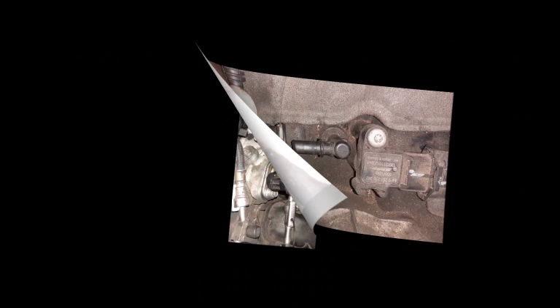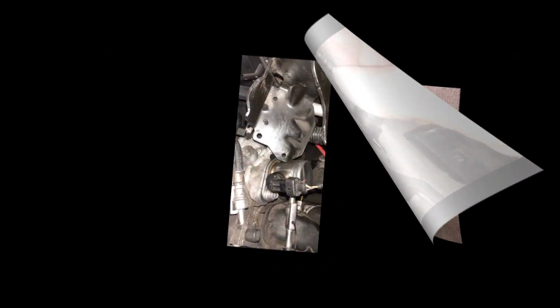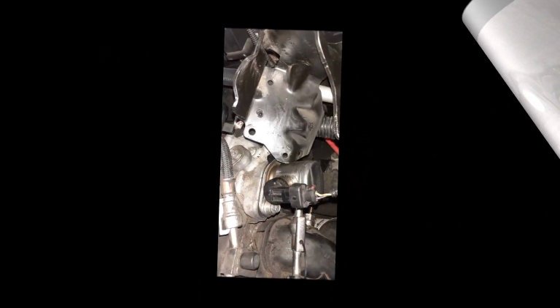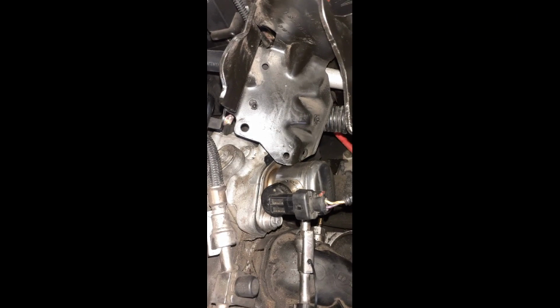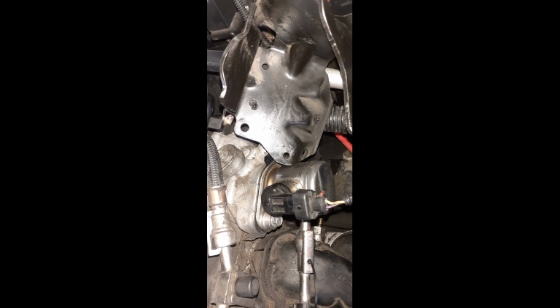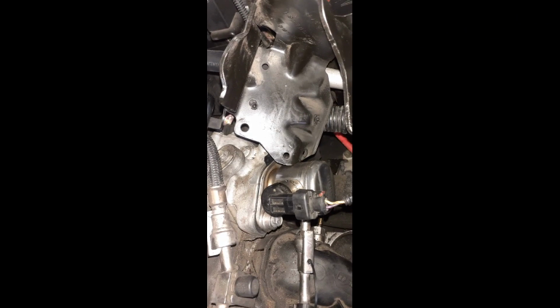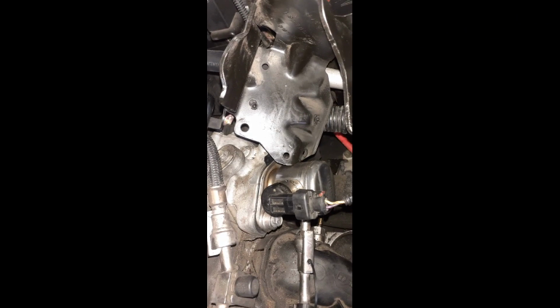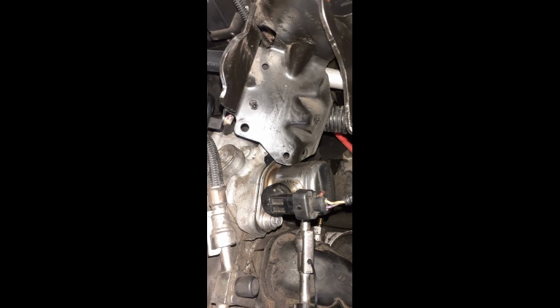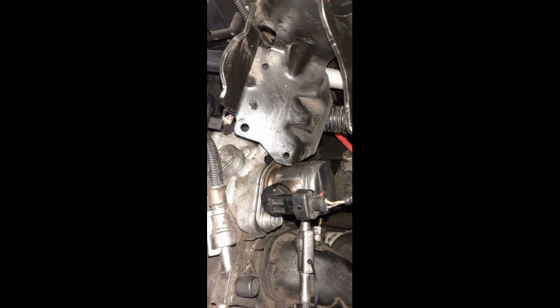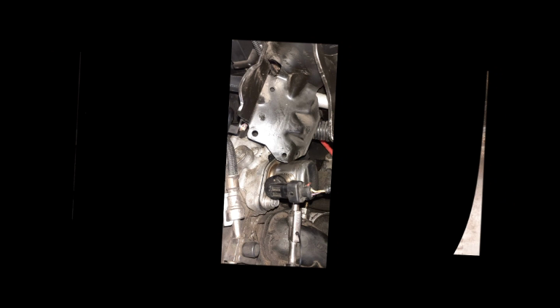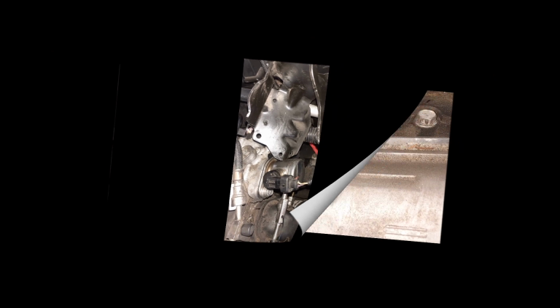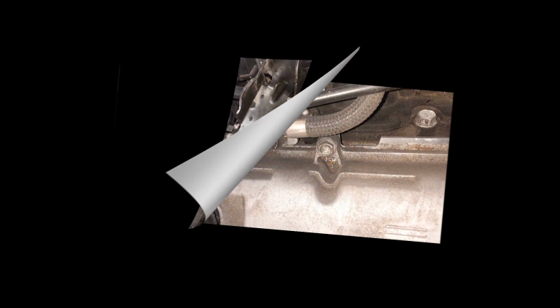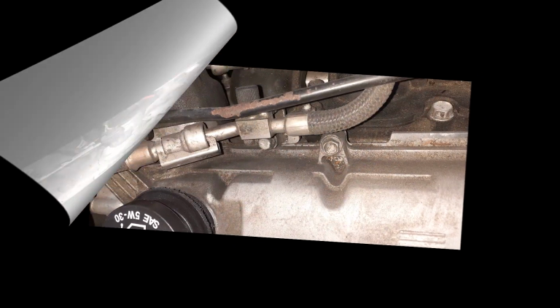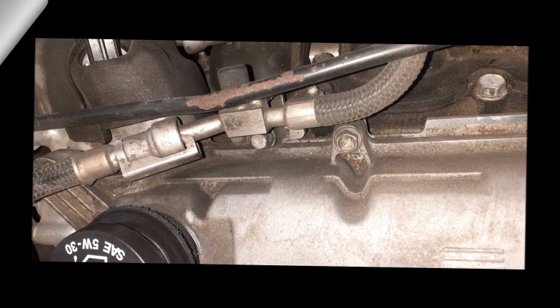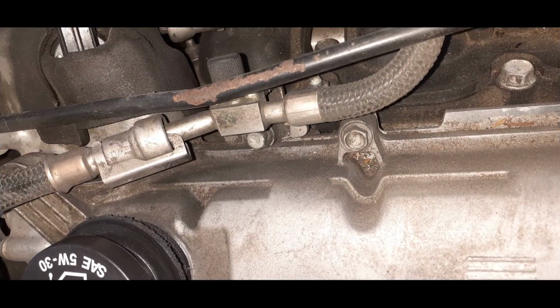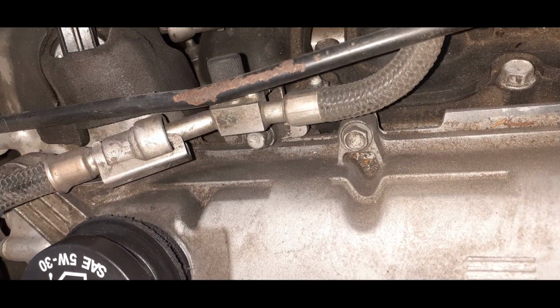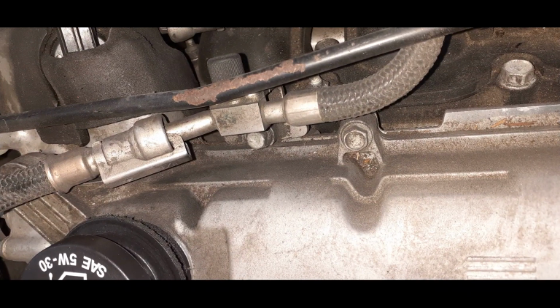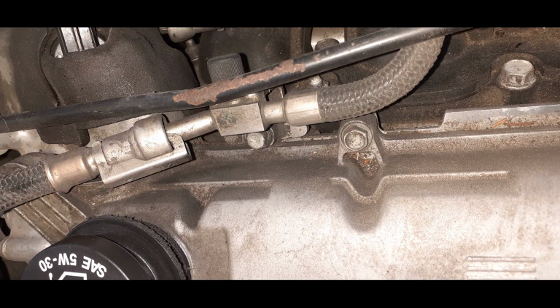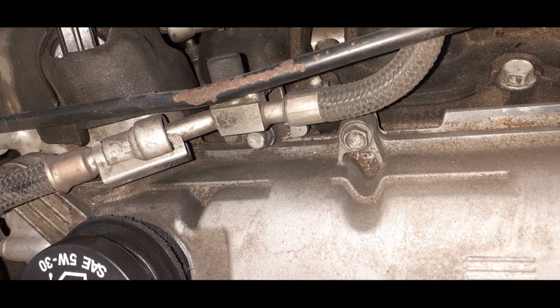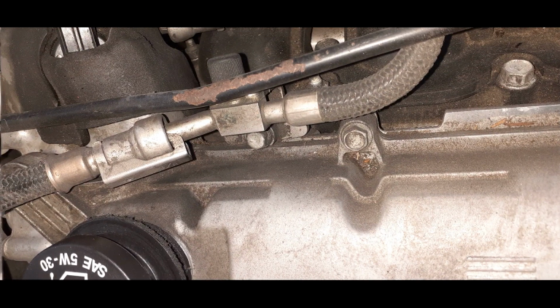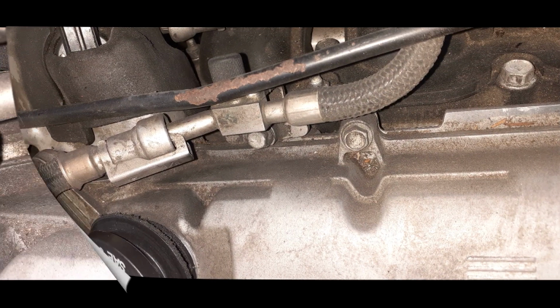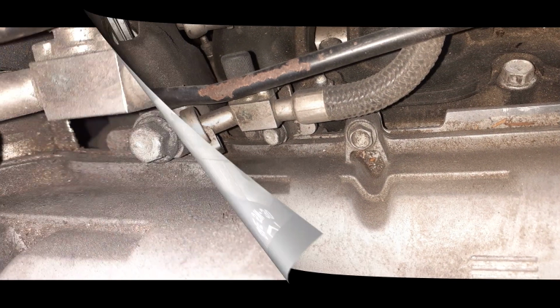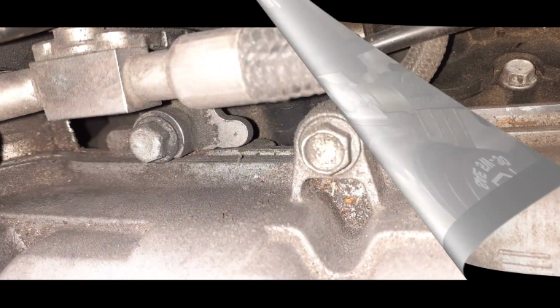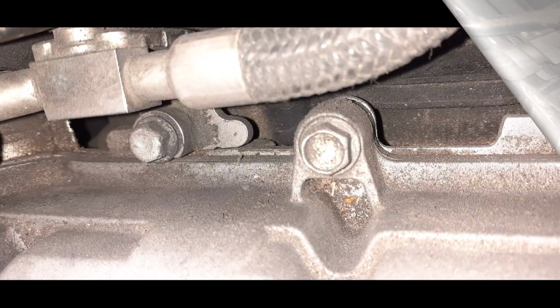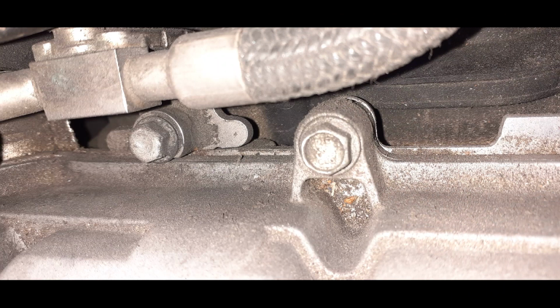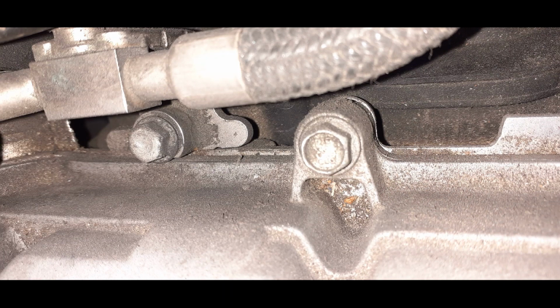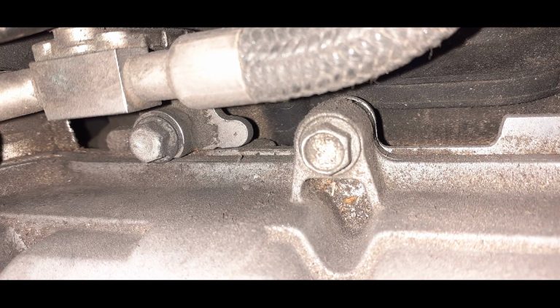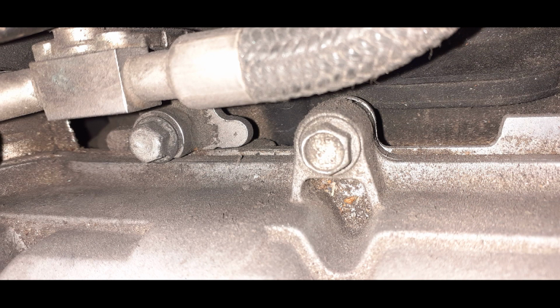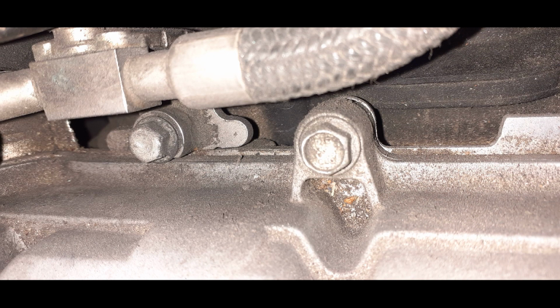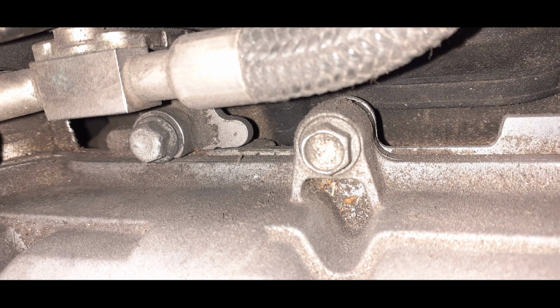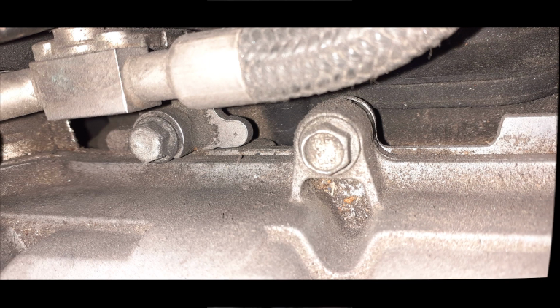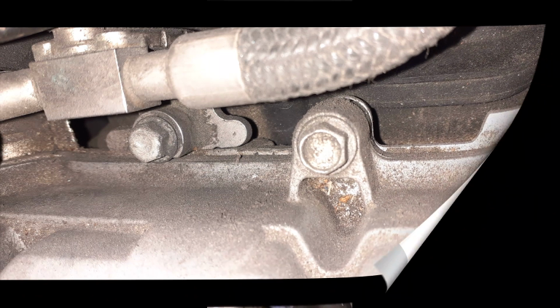This bracket right here is a 10mm — it has to come off and free it off. Get that to come off. And this one is underneath, kind of underneath there — 10mm.